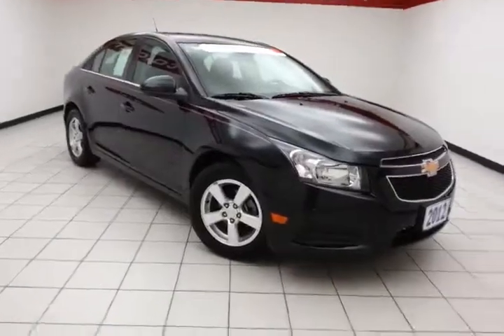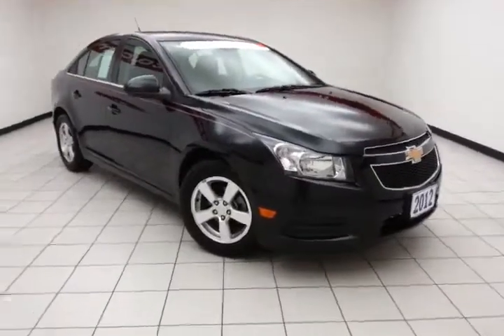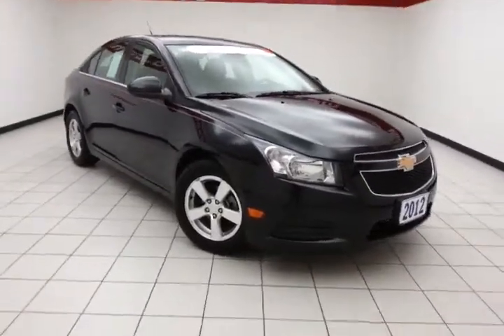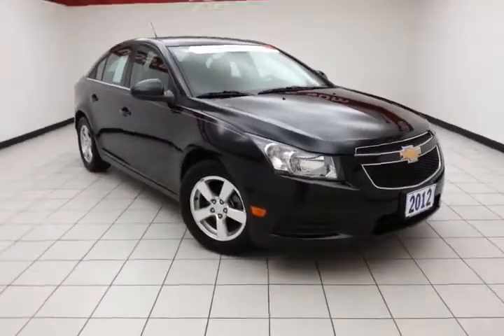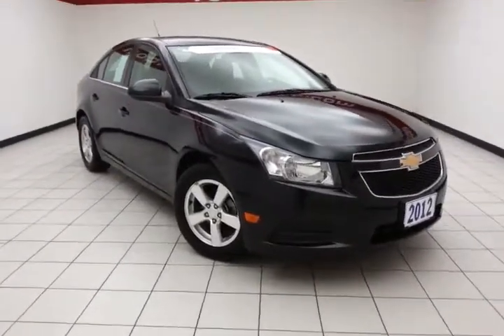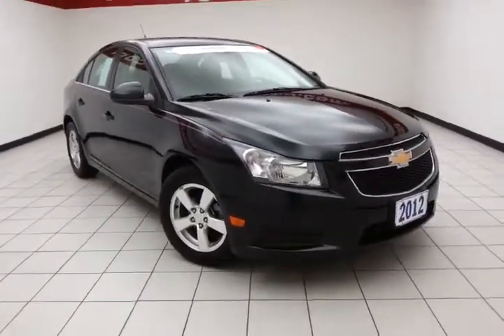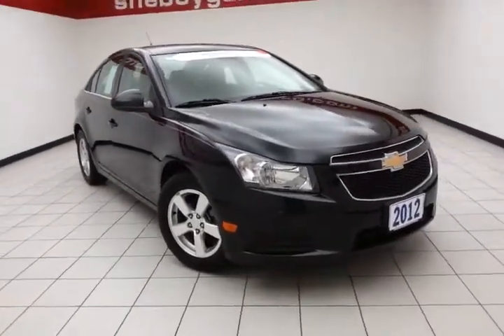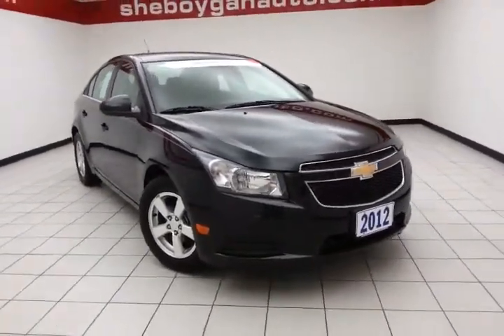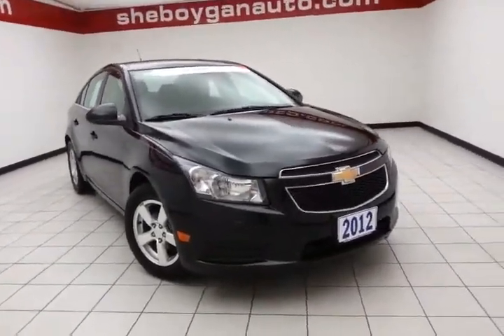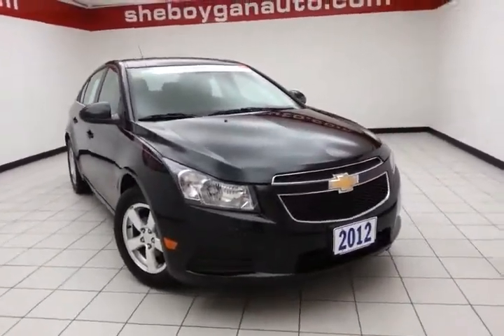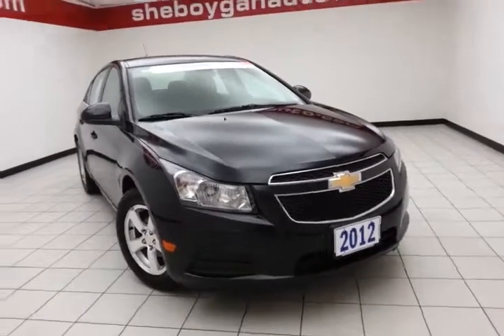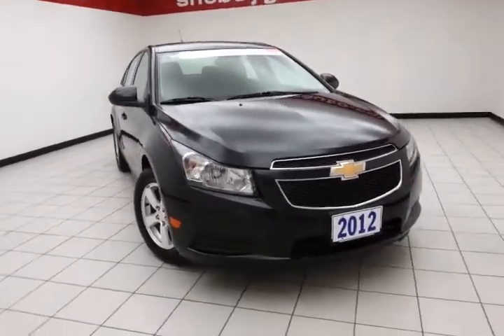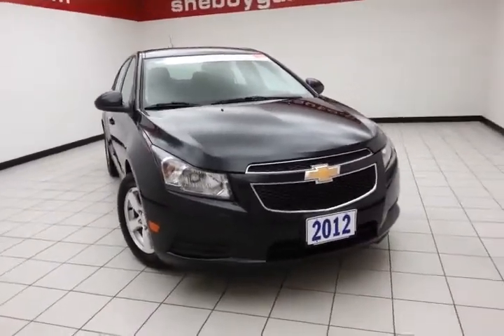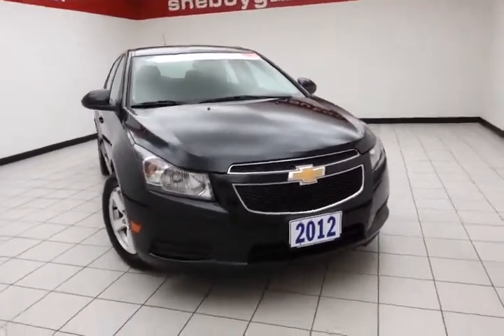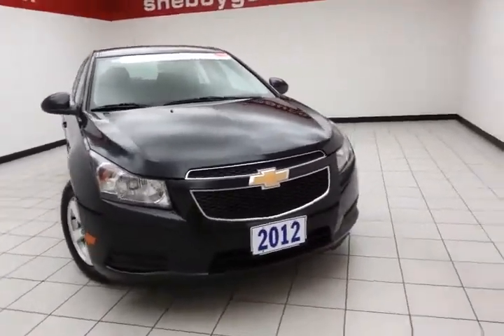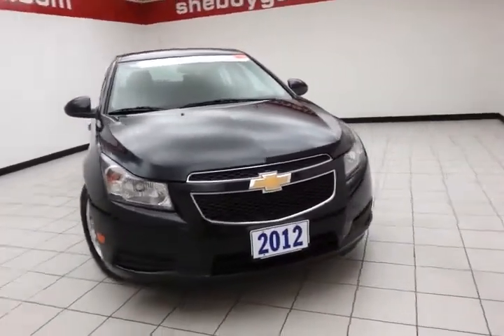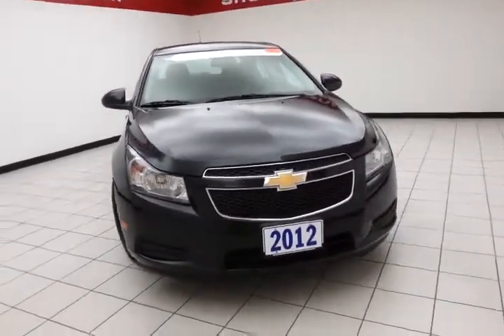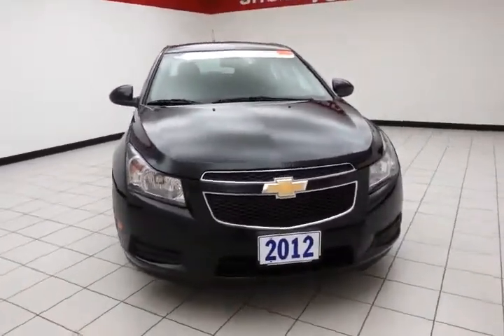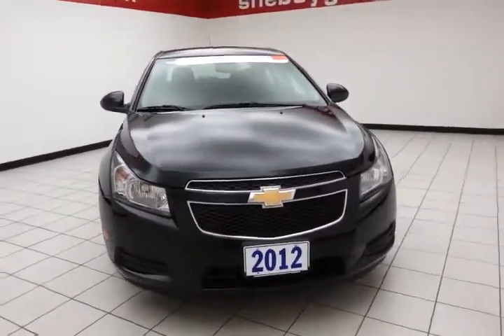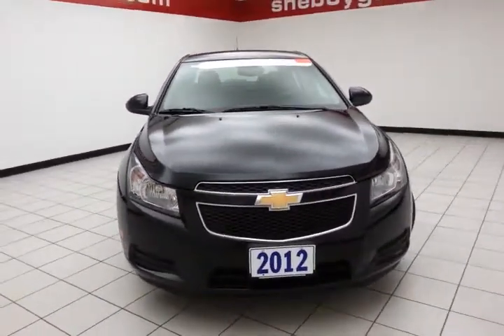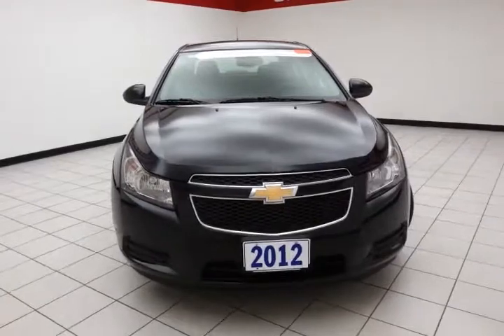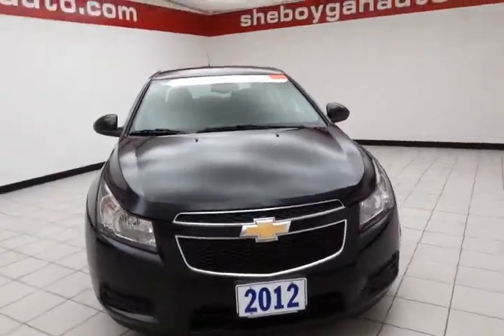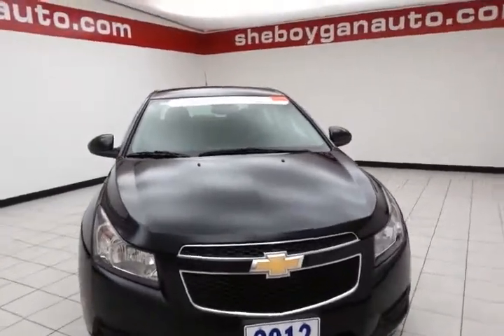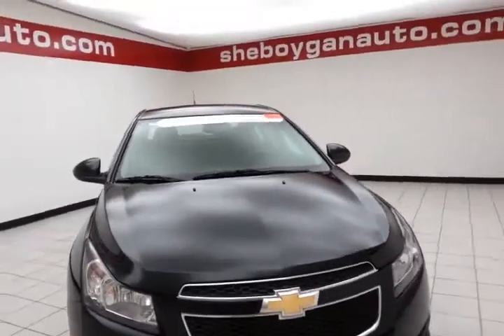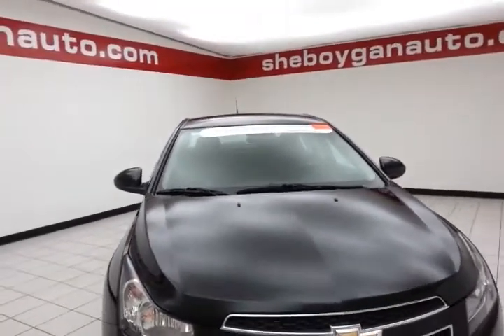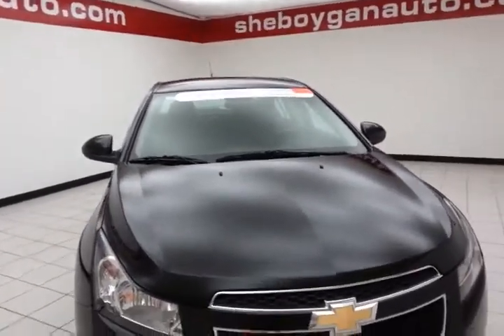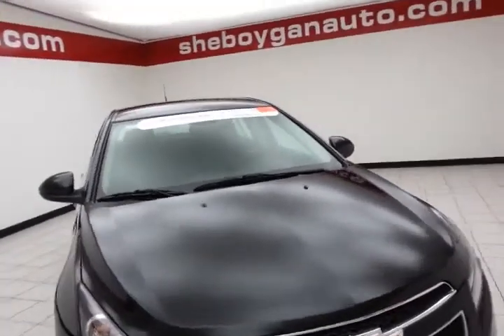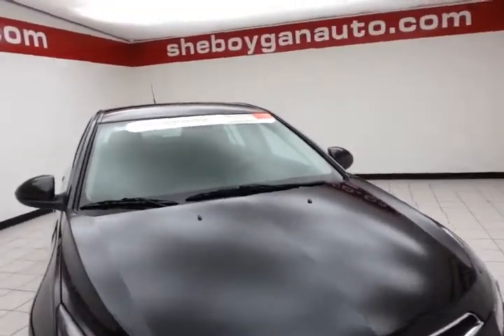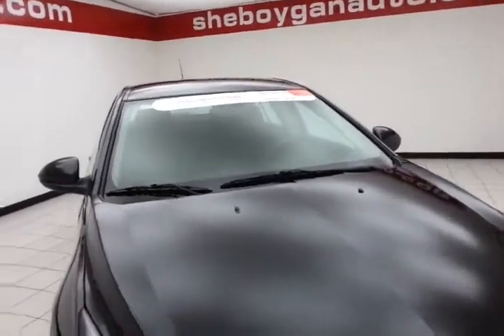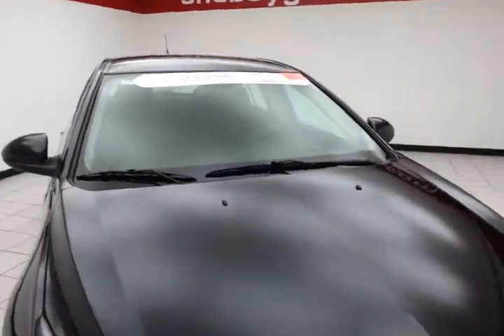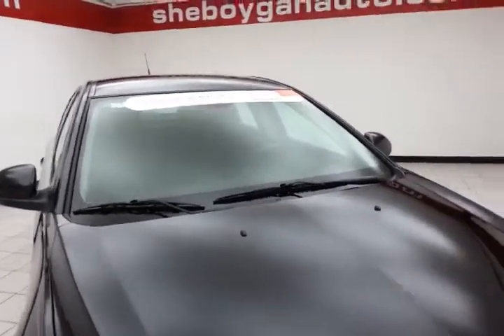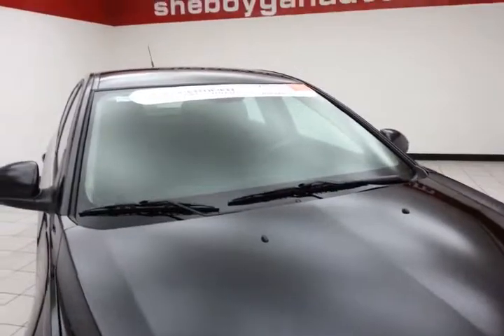Today's special is a GM certified 2012 Chevy Cruze LT, stock number Z762XX, with 23,000 miles on this Cruze. It comes to us with a clean AutoCheck history report, black granite metallic in color.